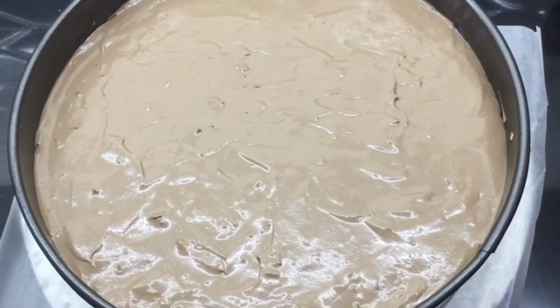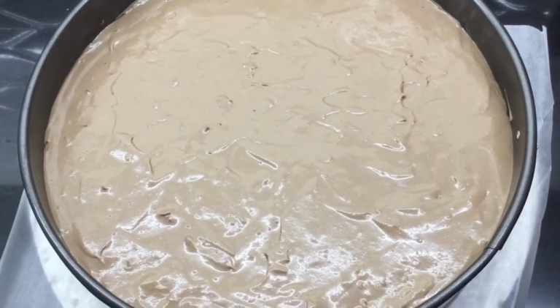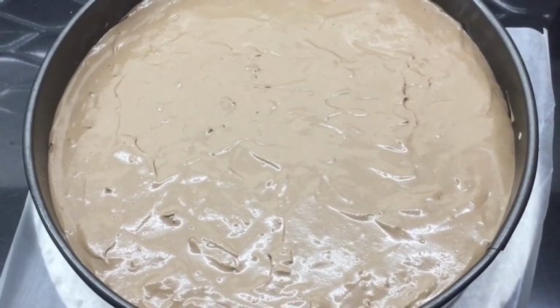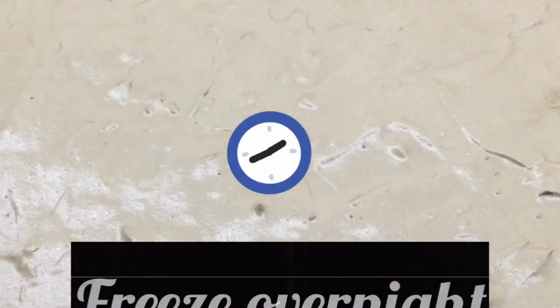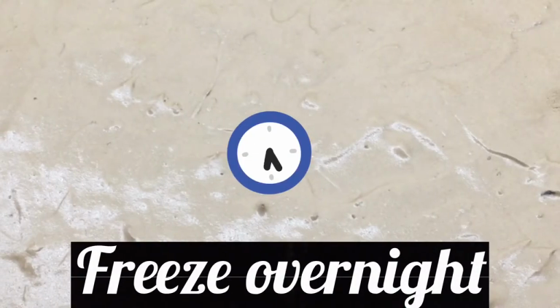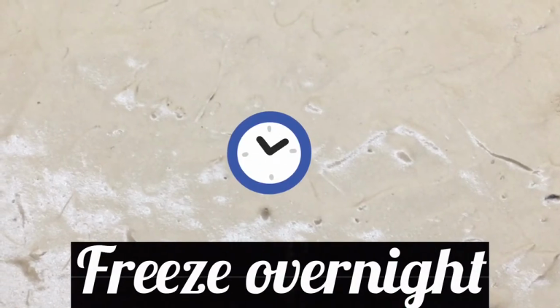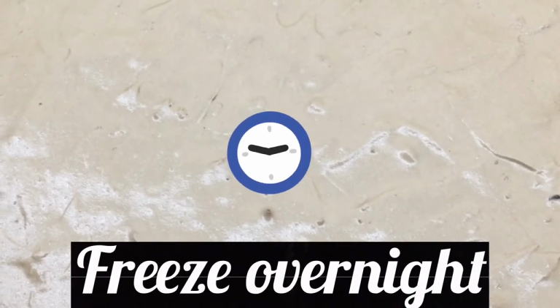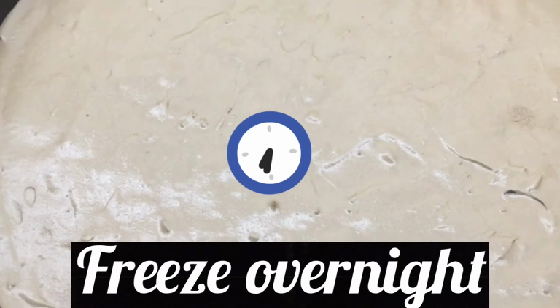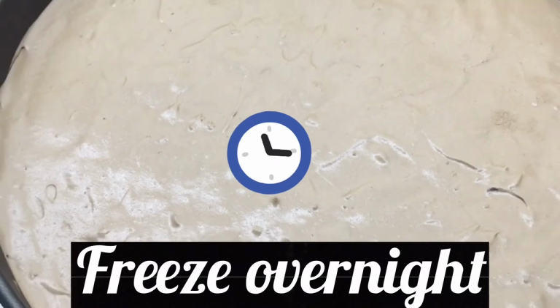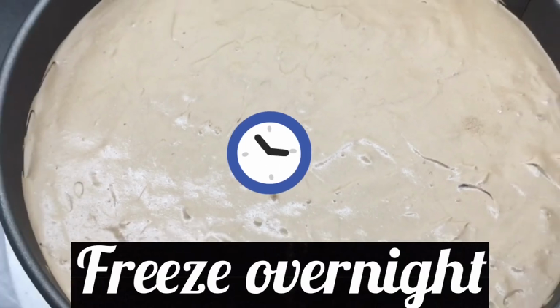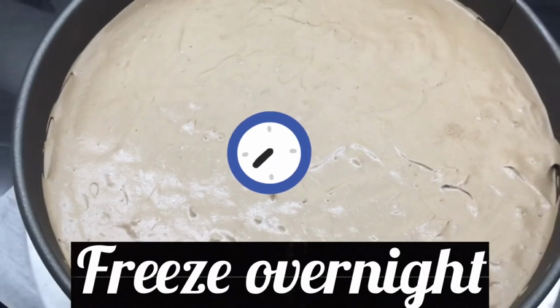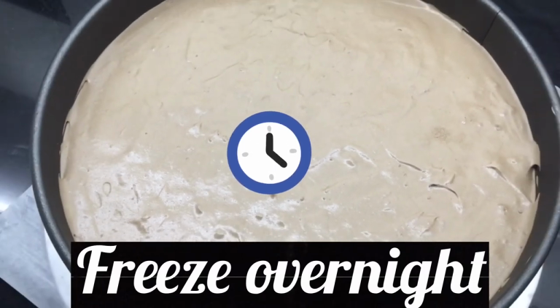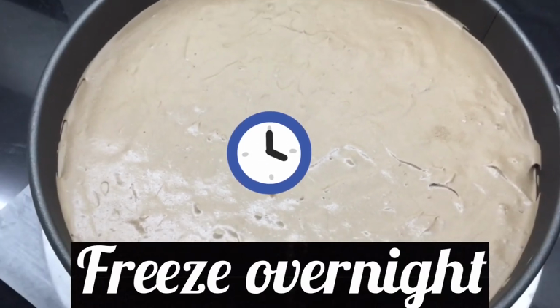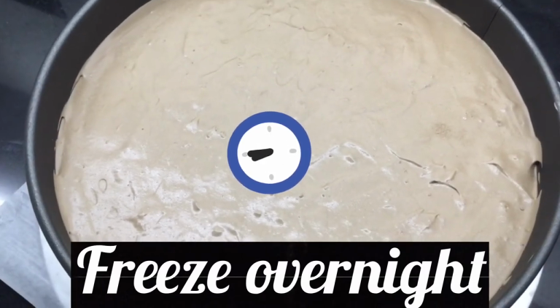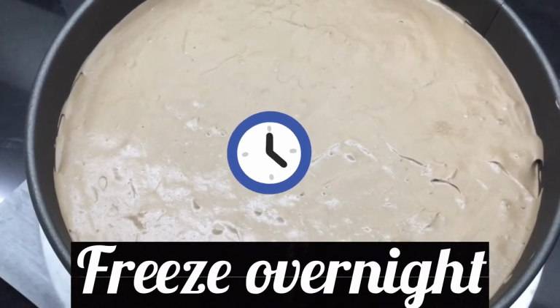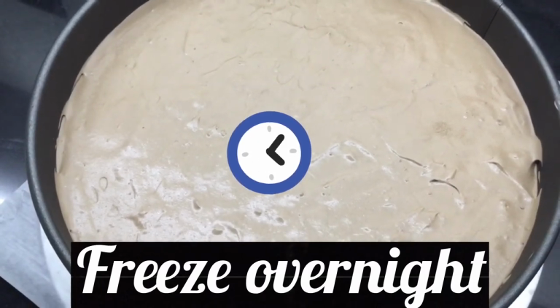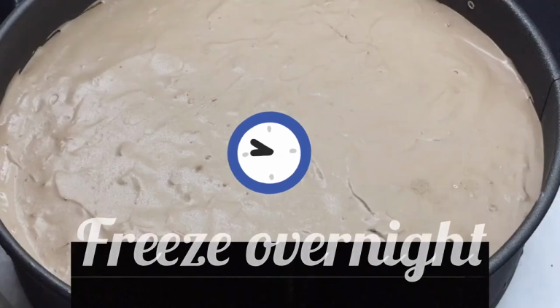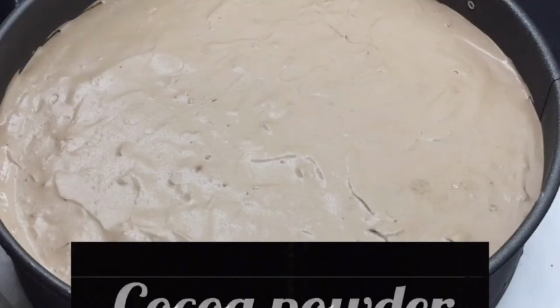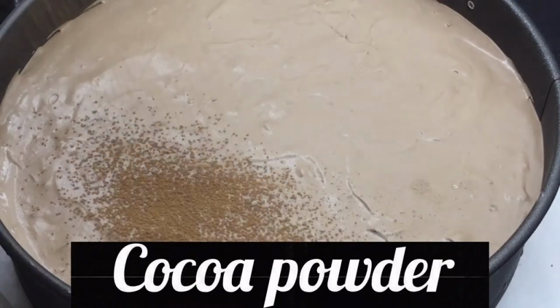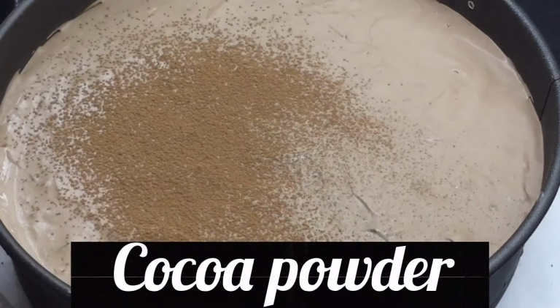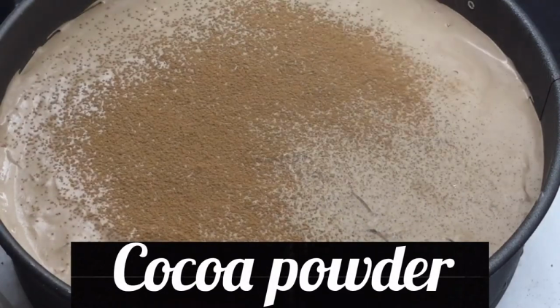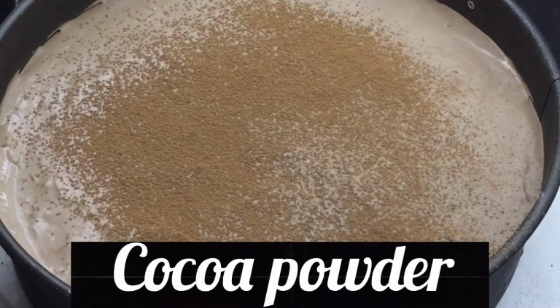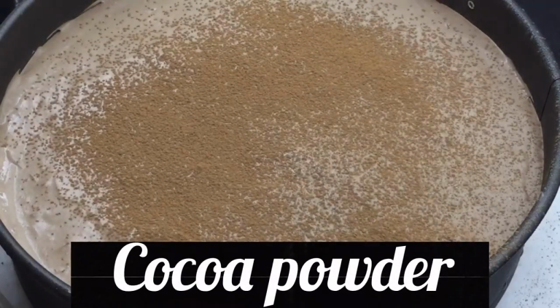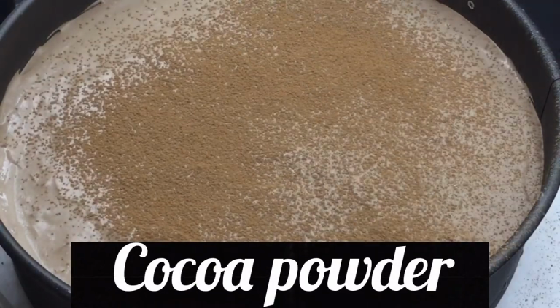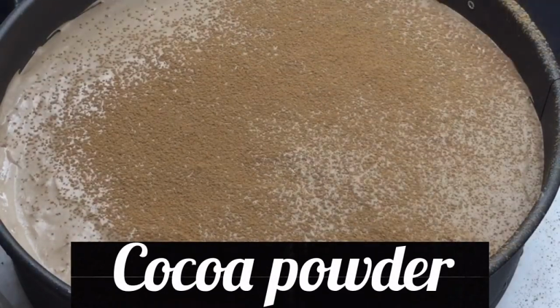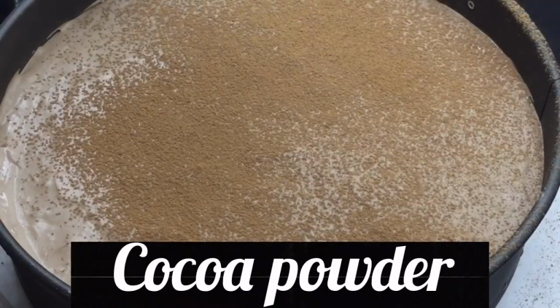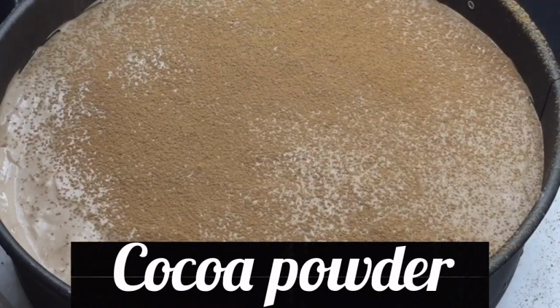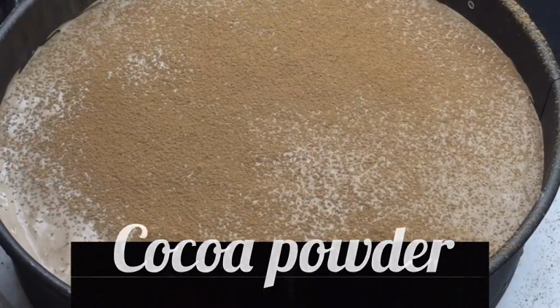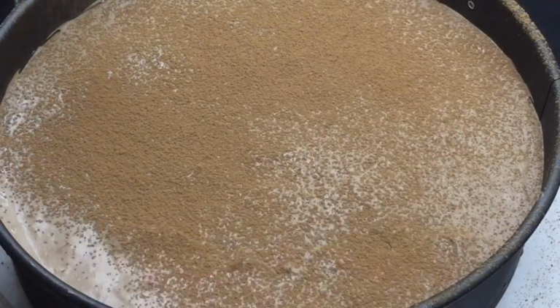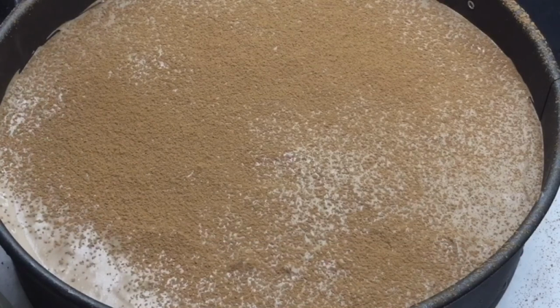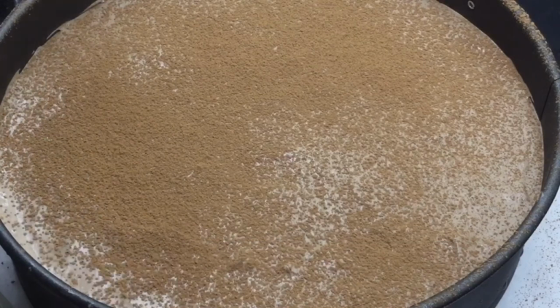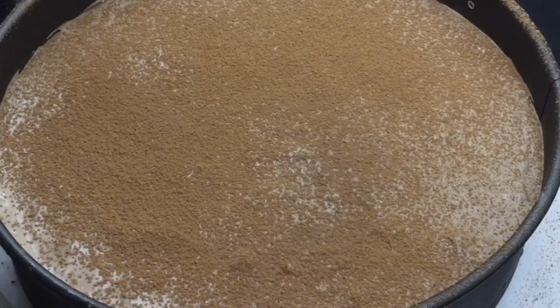Let's put the cake in the freezer. Now let's dust cocoa powder on top and then cut the chocolate tiramisu cake.